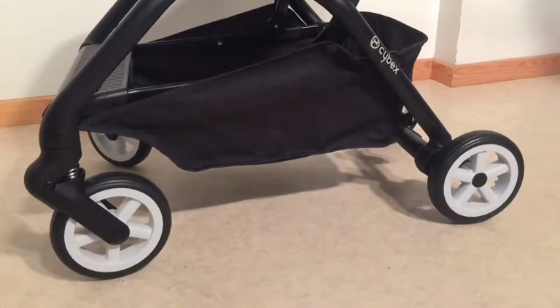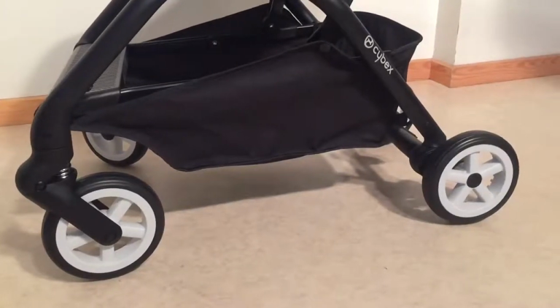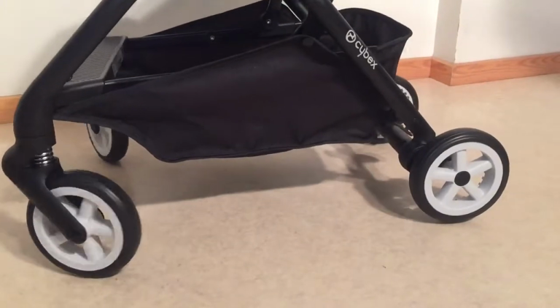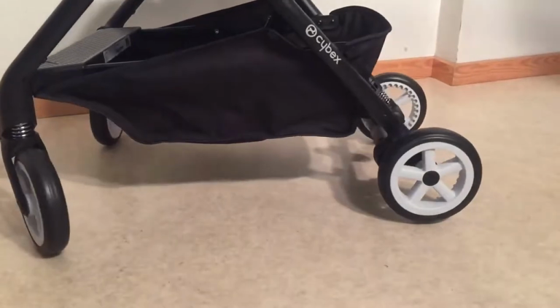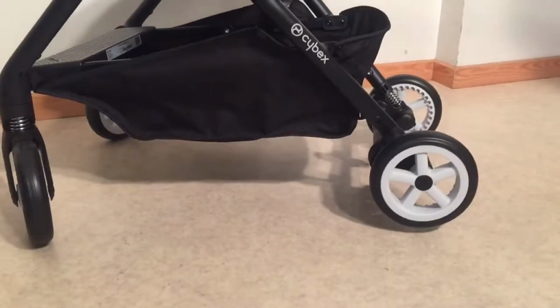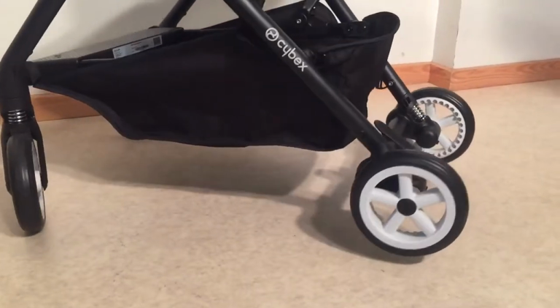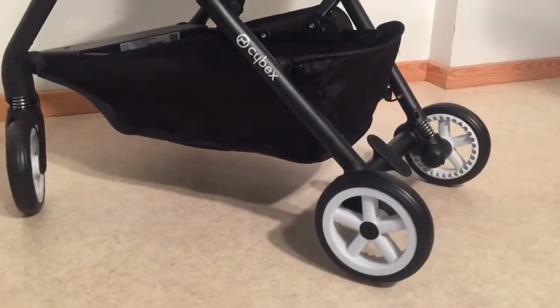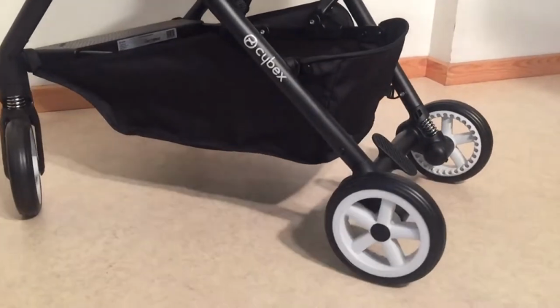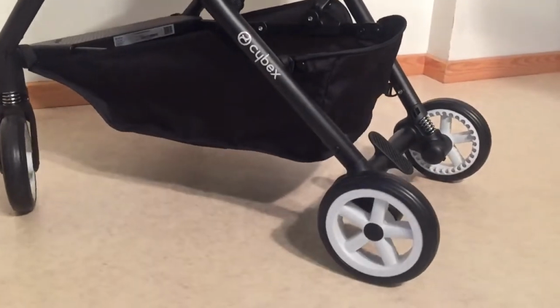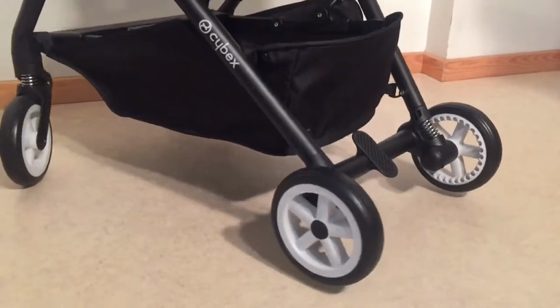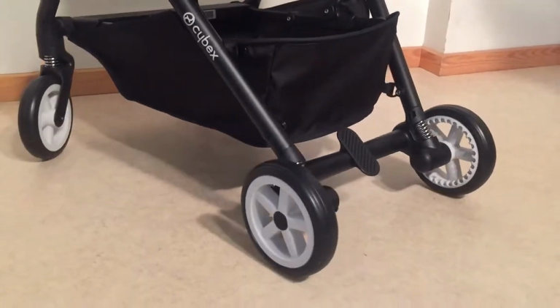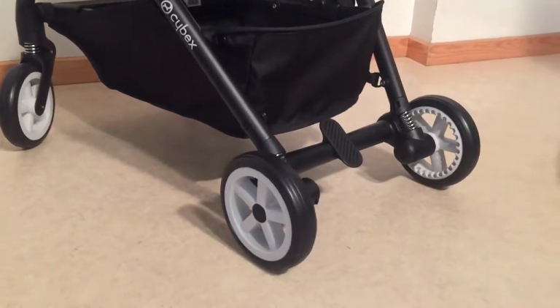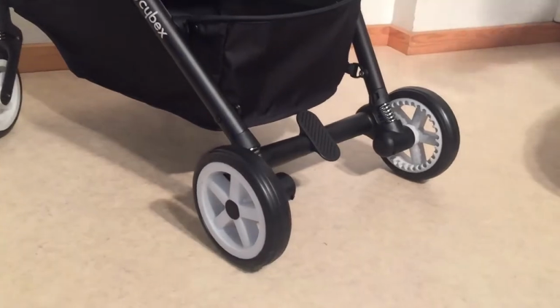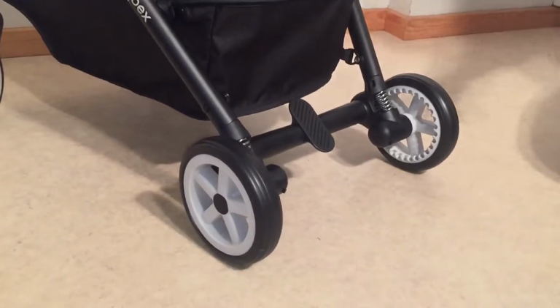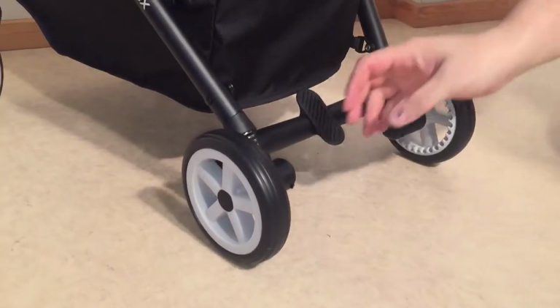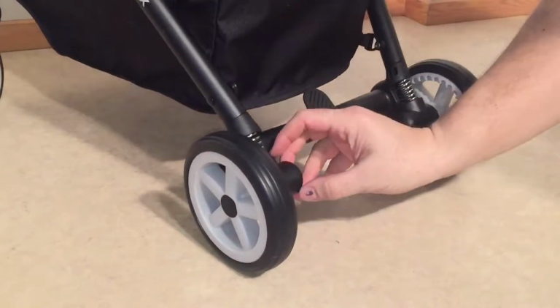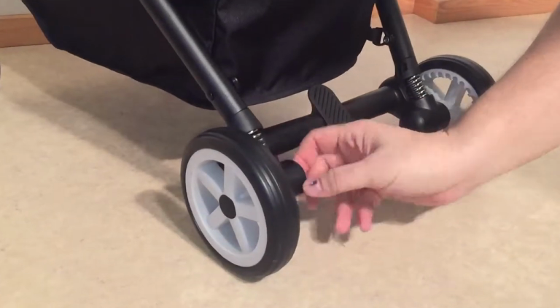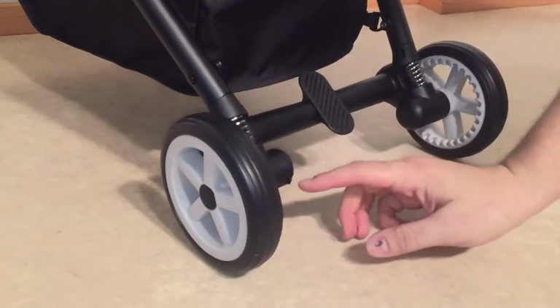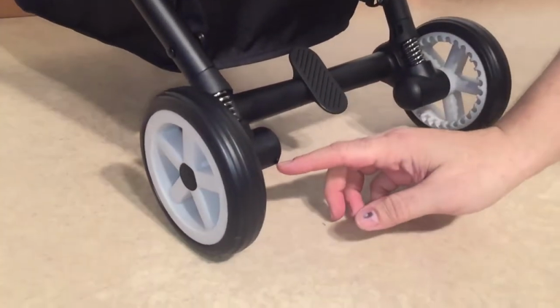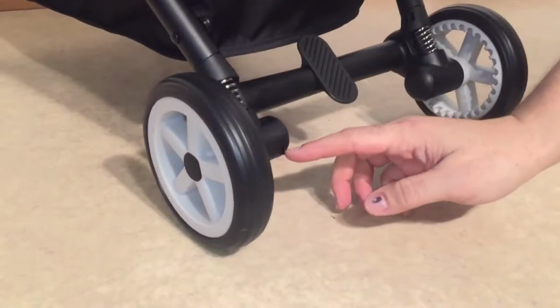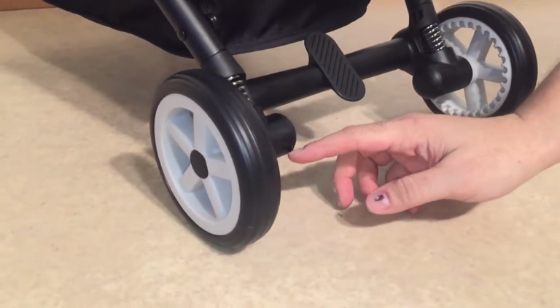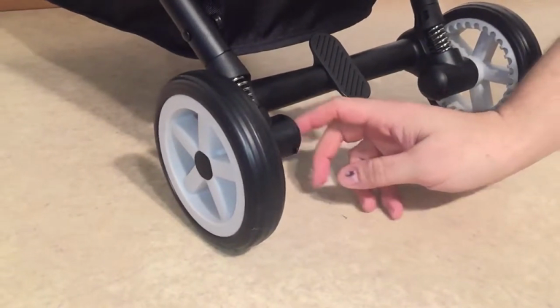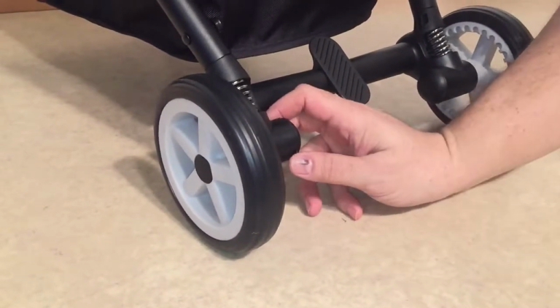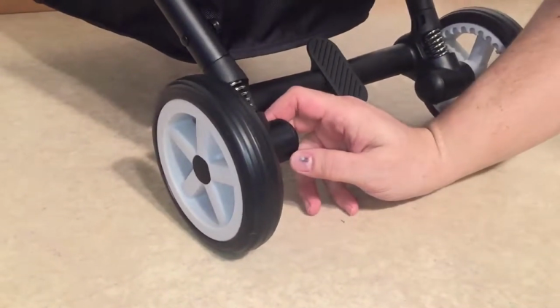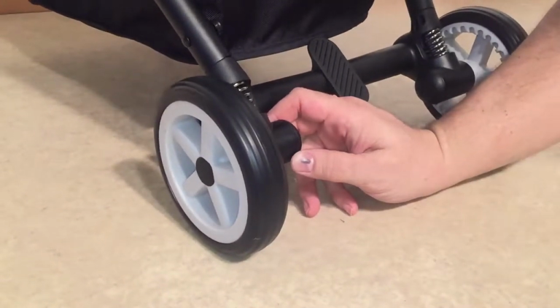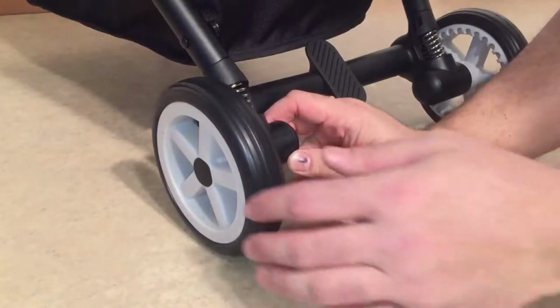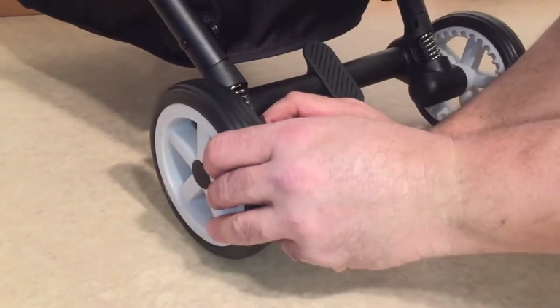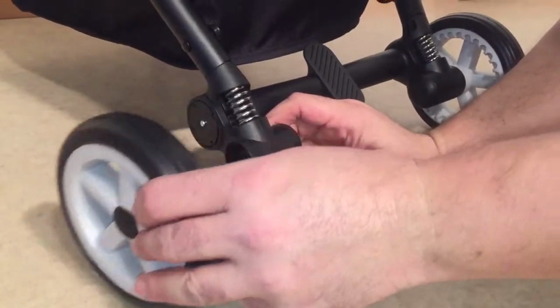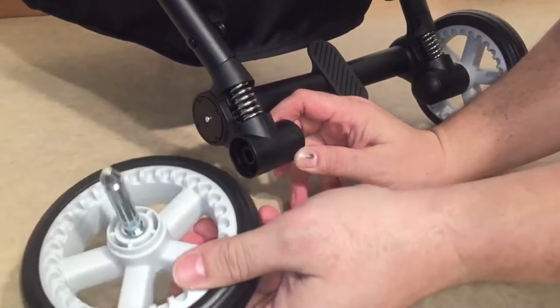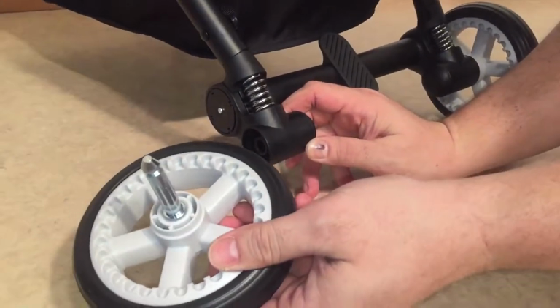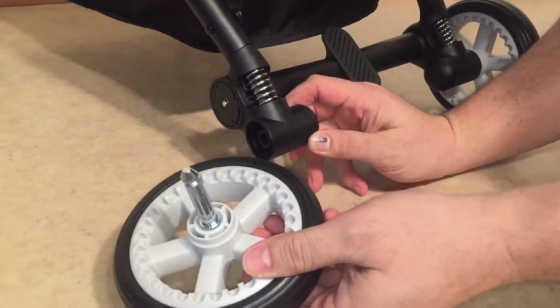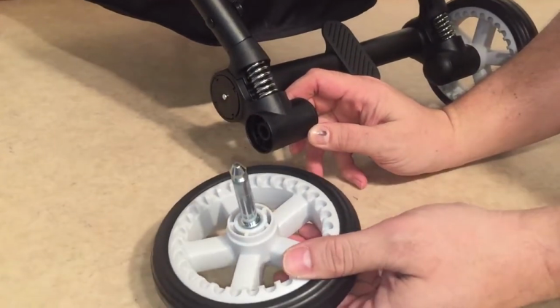In order to remove the back wheels, if you turn the stroller backwards facing you, you'll see that there's a very small metal peg in the center. You simply depress that peg and then you can pull out the wheel.